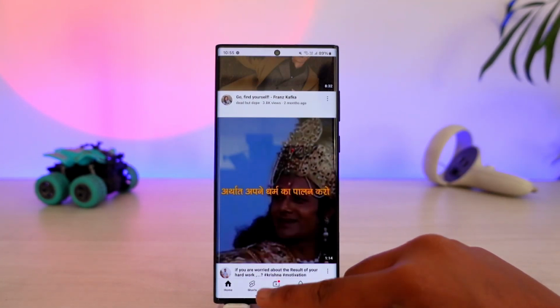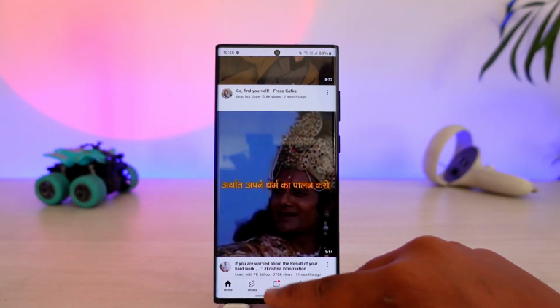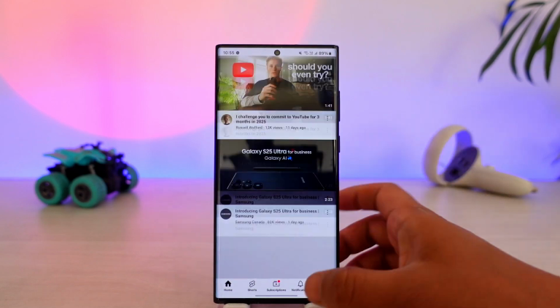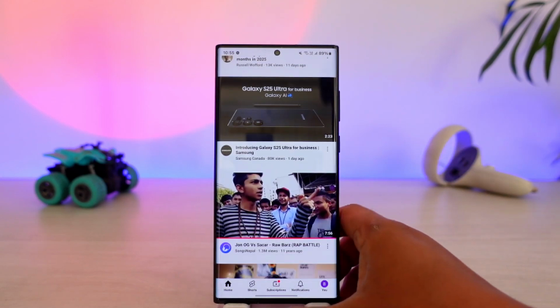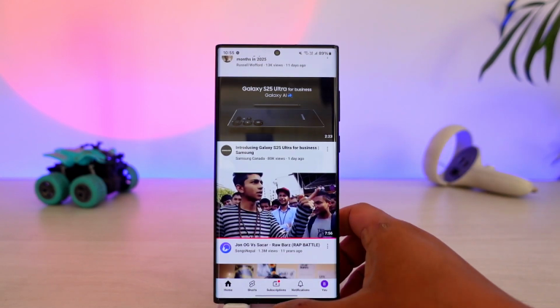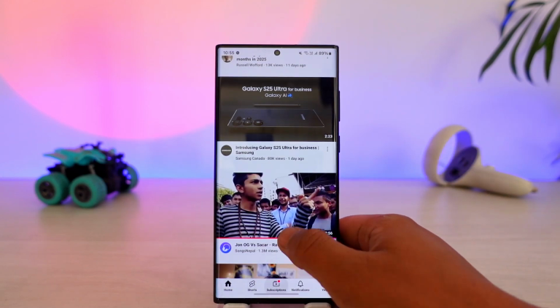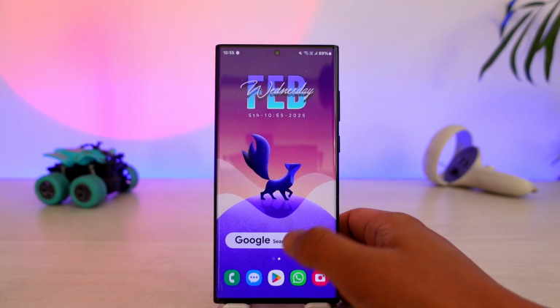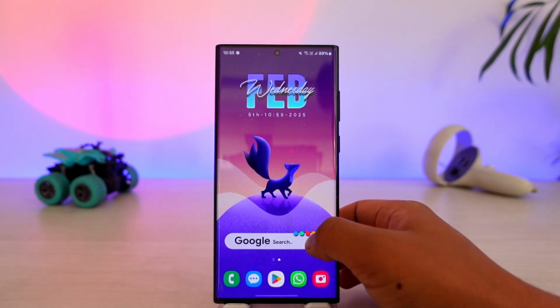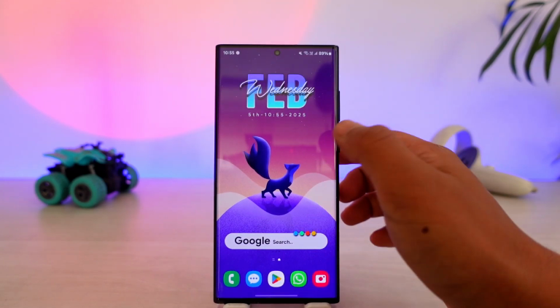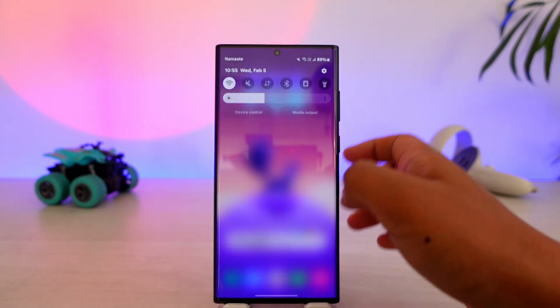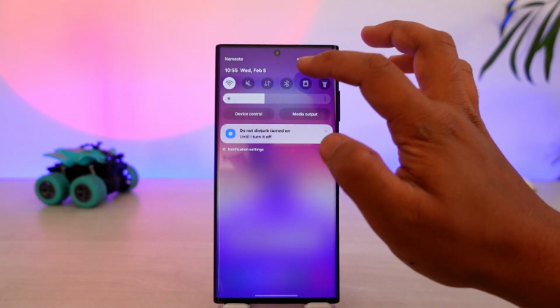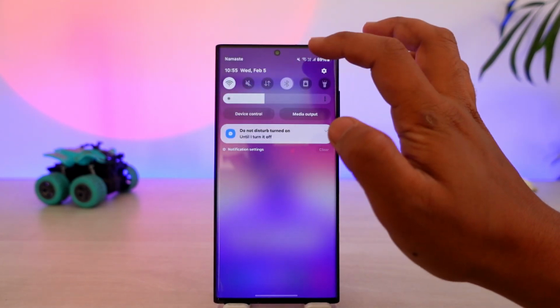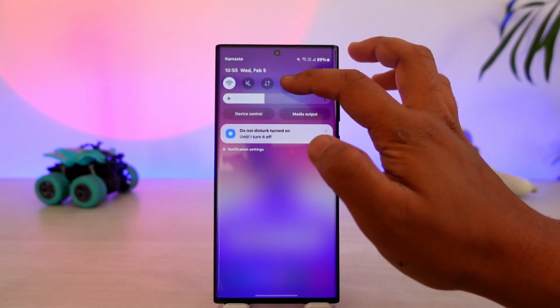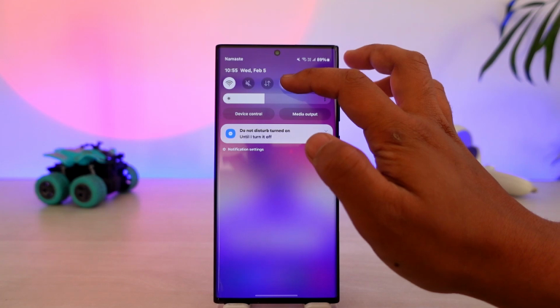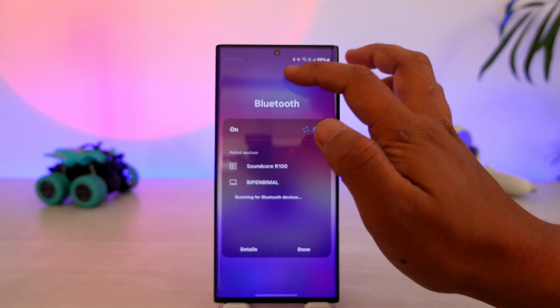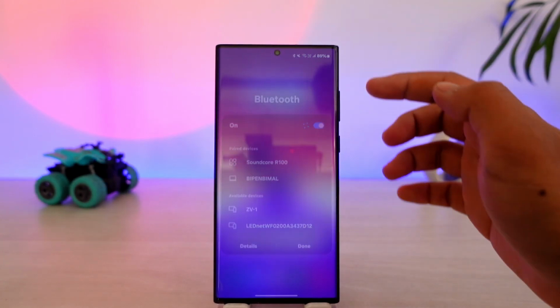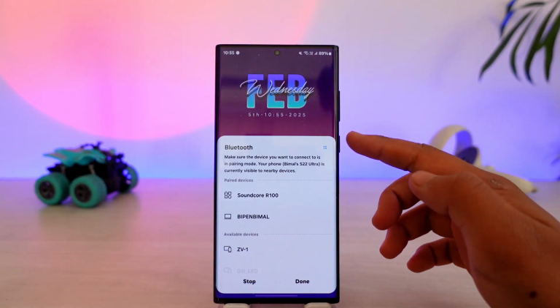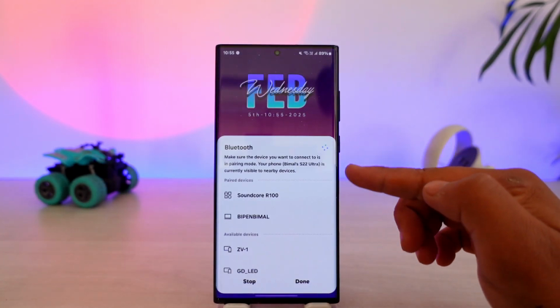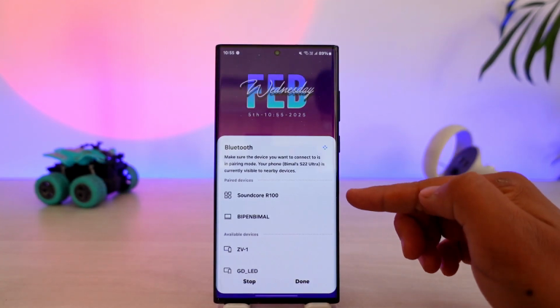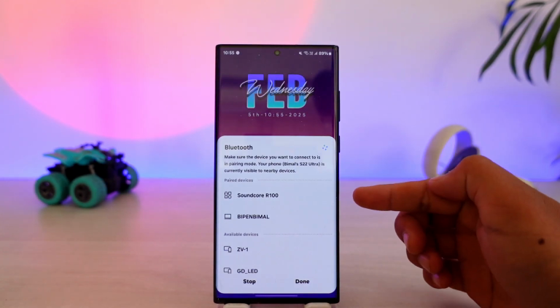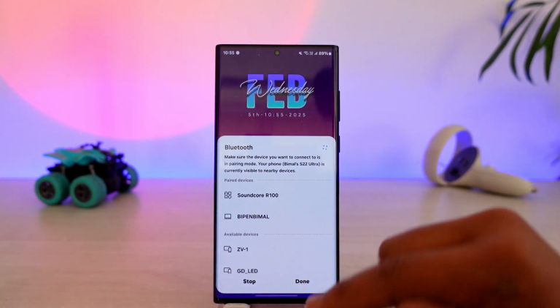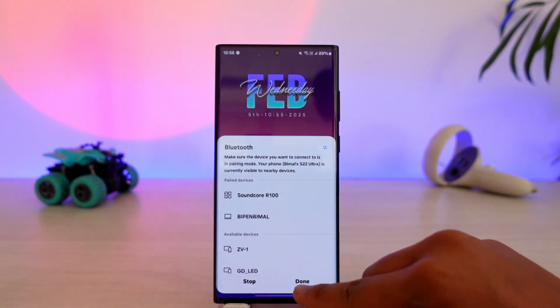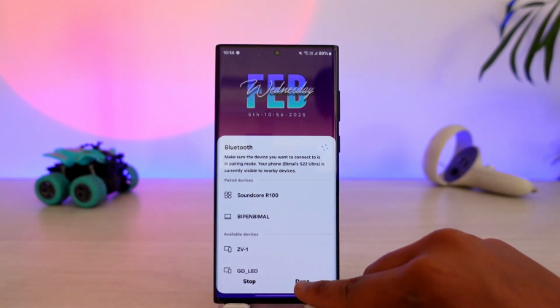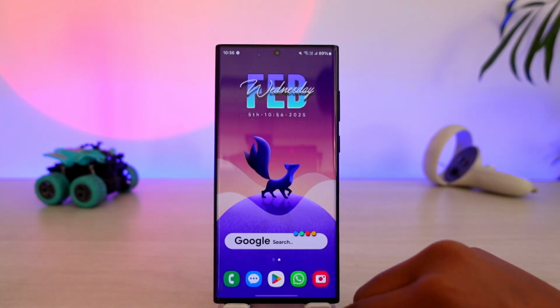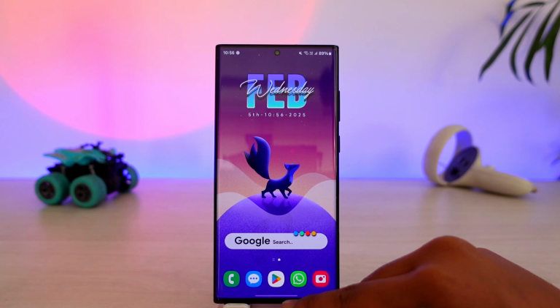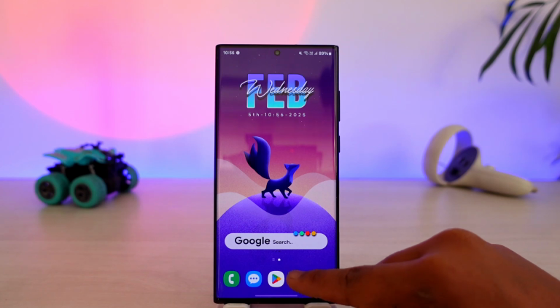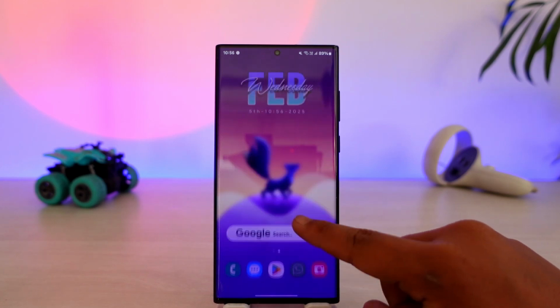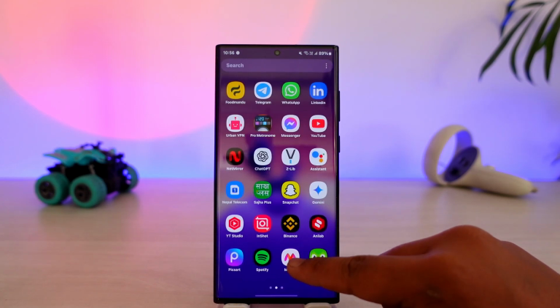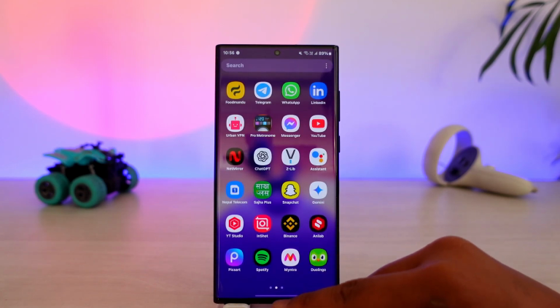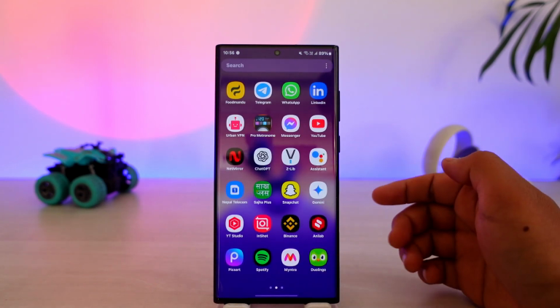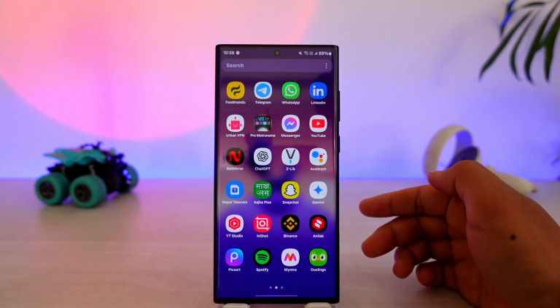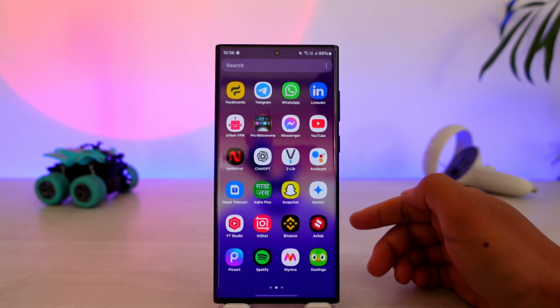Especially if you are using a Bluetooth-connected device, you want to make sure that your Bluetooth is properly enabled and that your wireless device has got enough battery. If it's still not being solved, there could be other underlying issues.